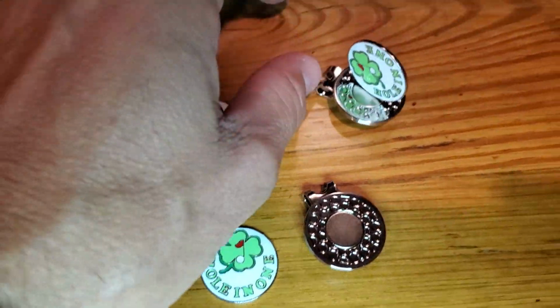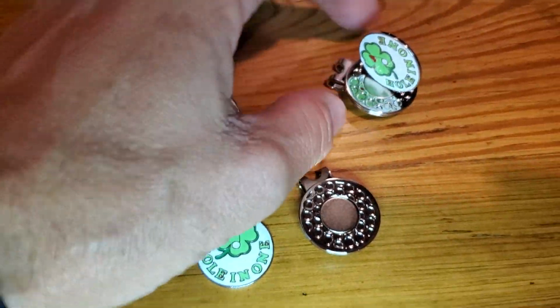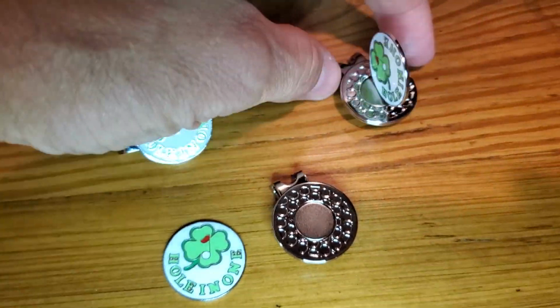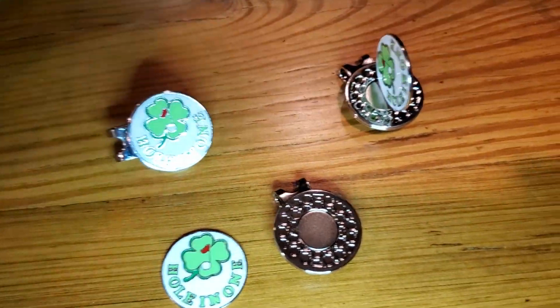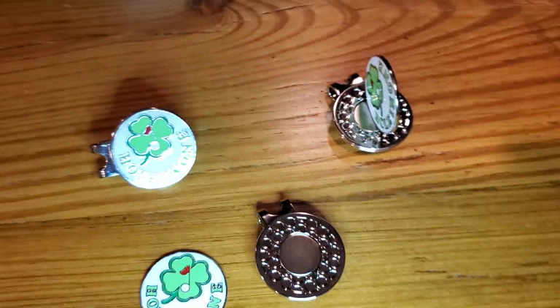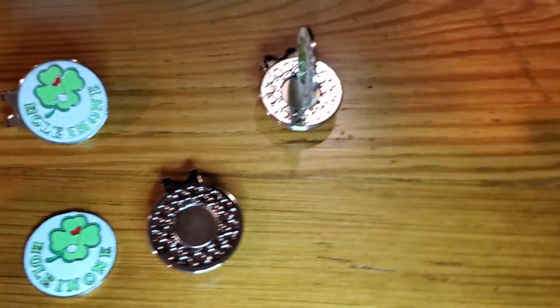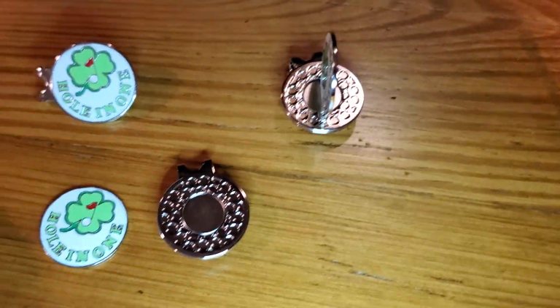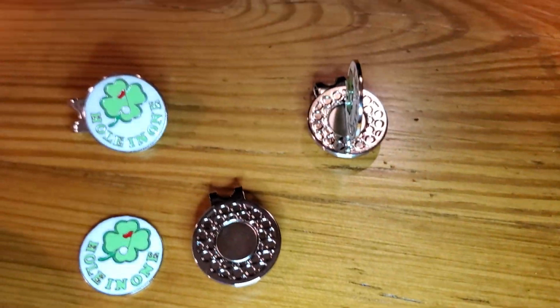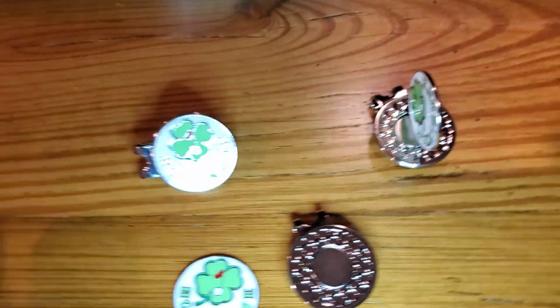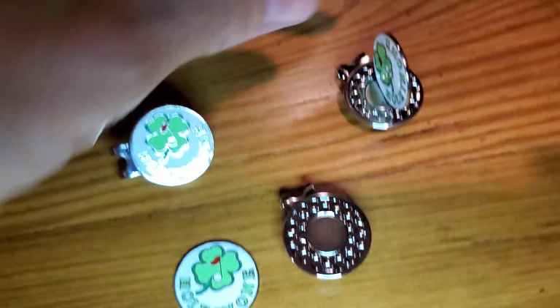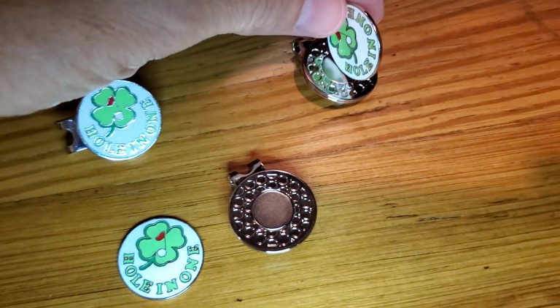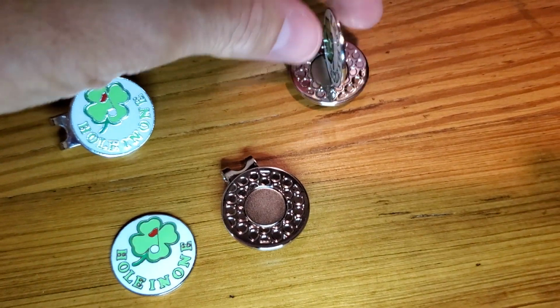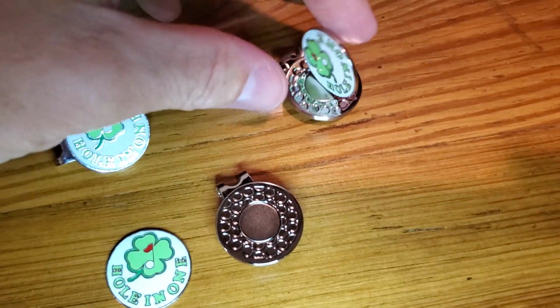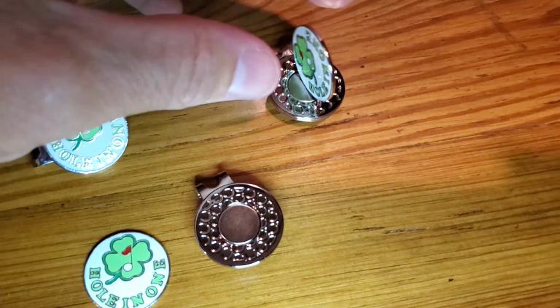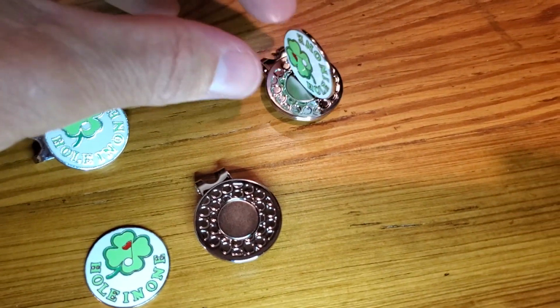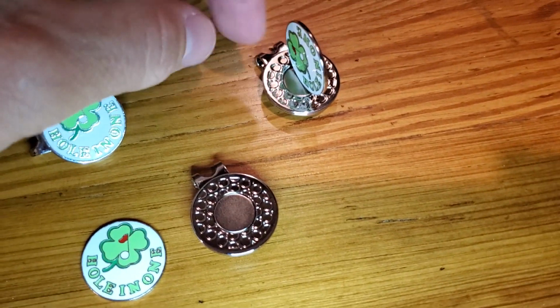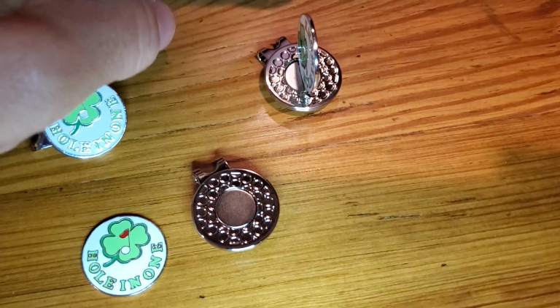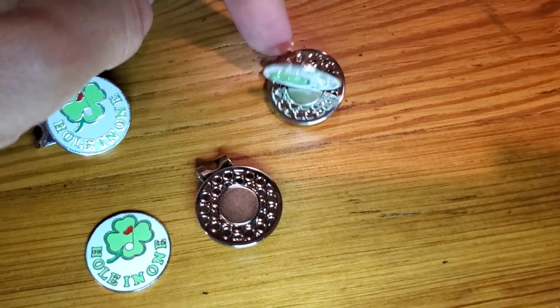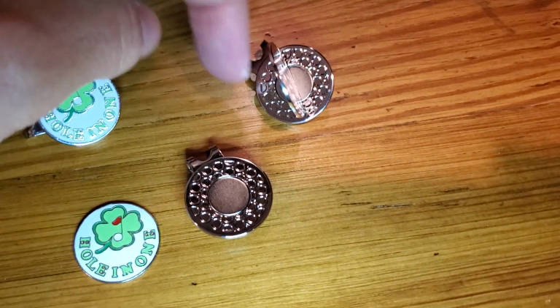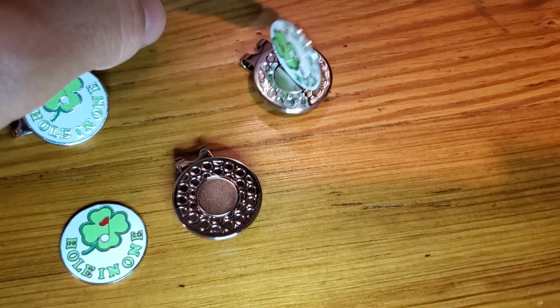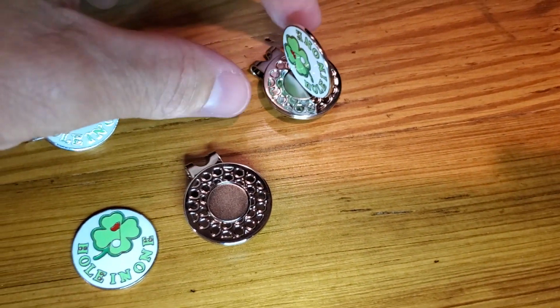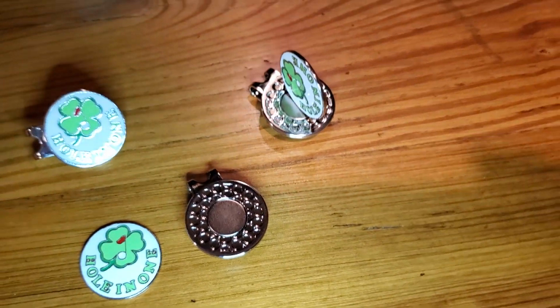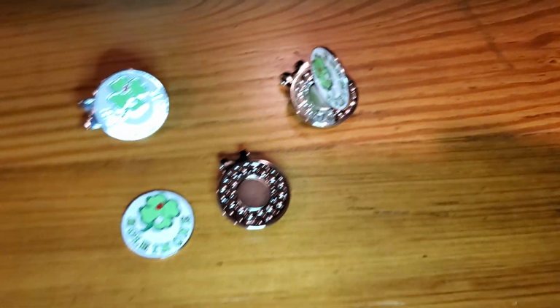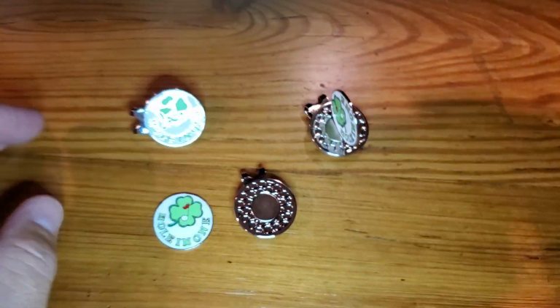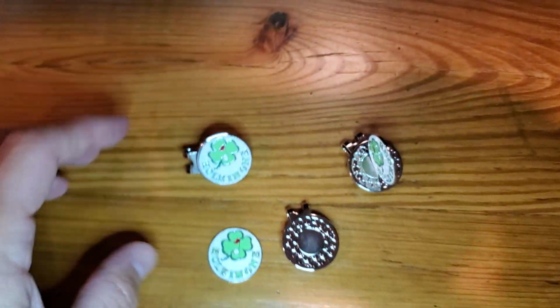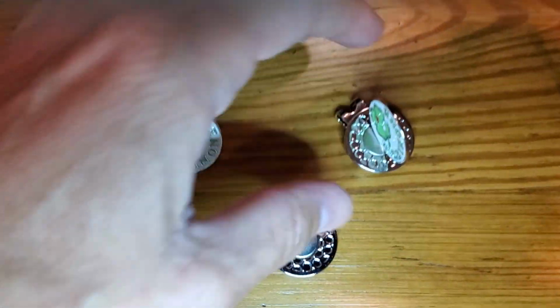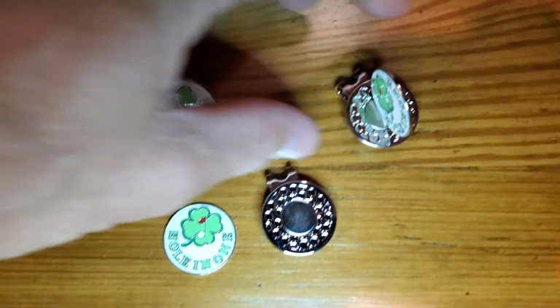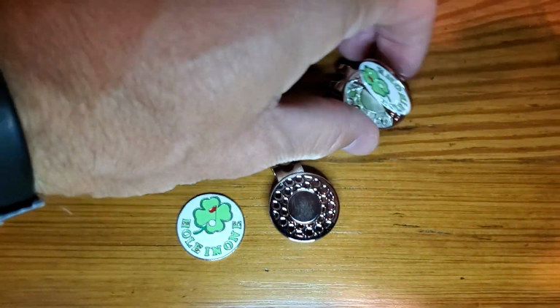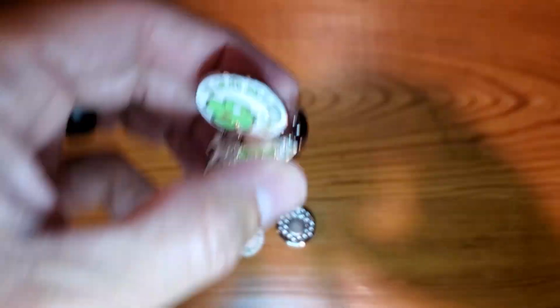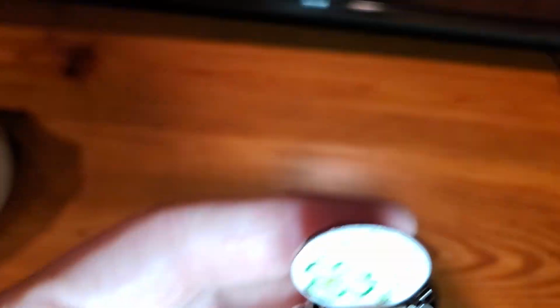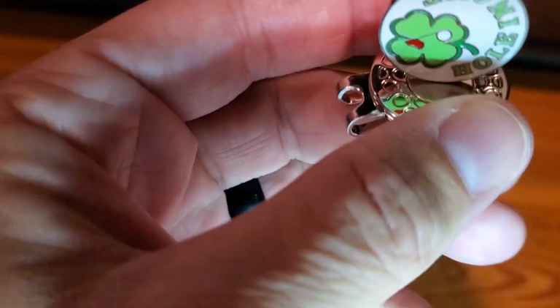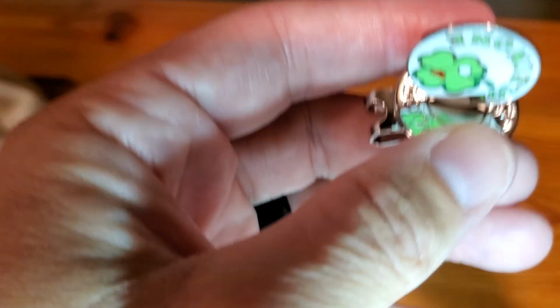It is a magnet, as you can see, and I just wanted to show you that thing is standing on its own. As you can tell, the magnet is pretty strong. I'm just going to bring these up real quick so you can kind of feel for it.